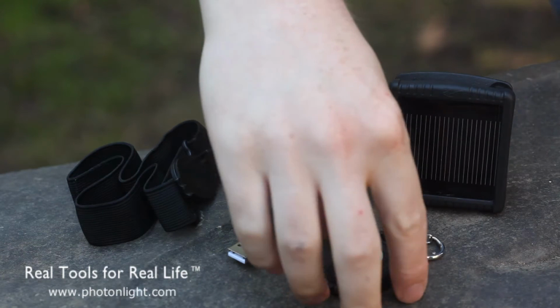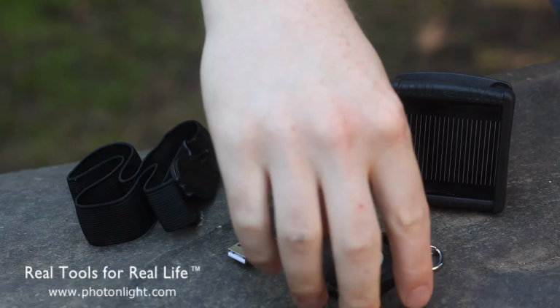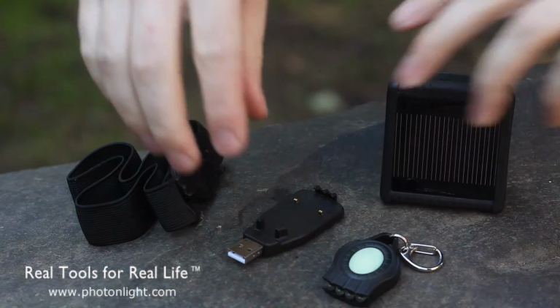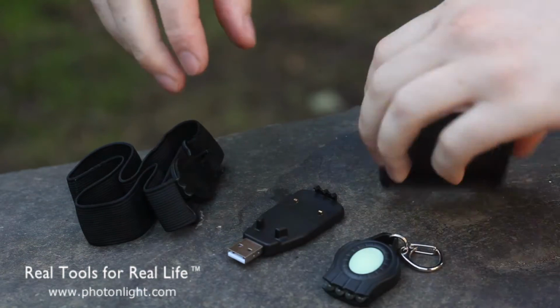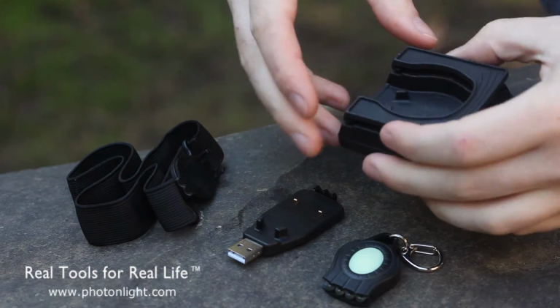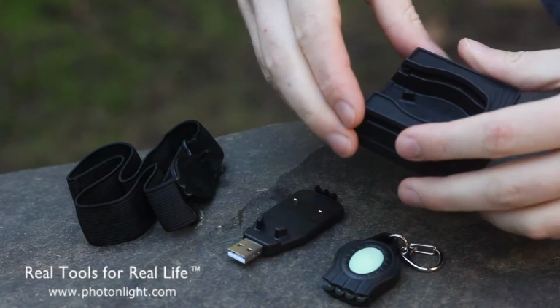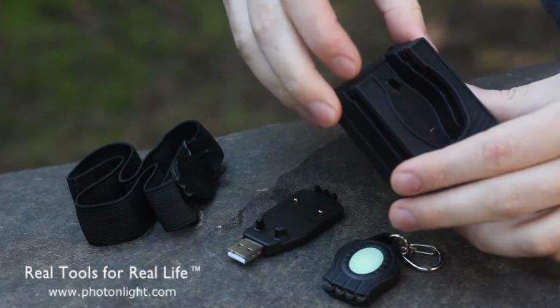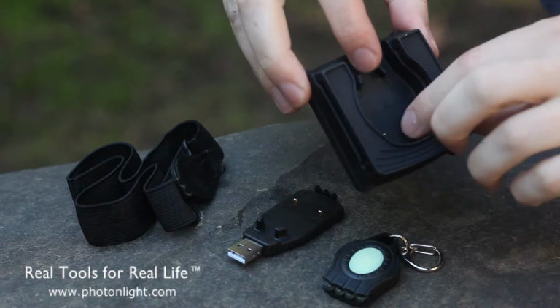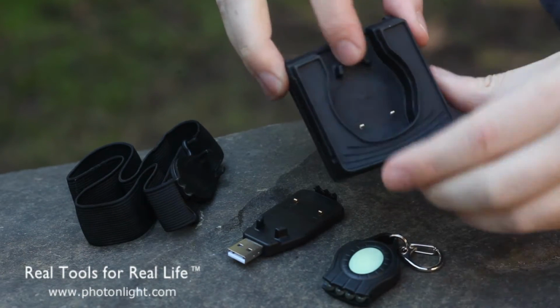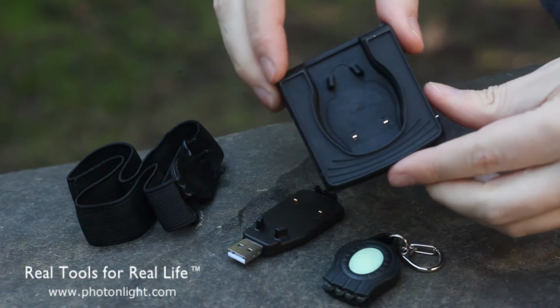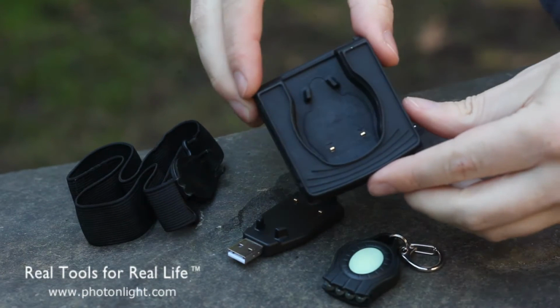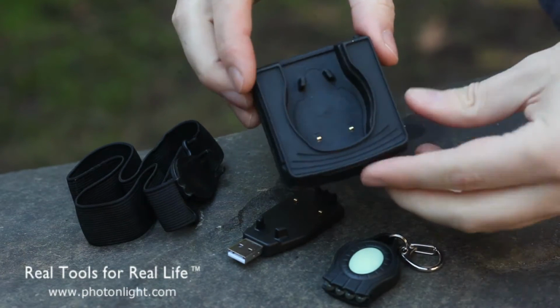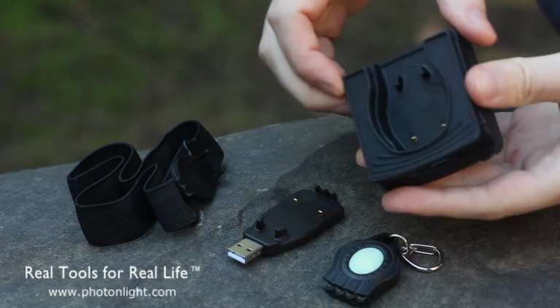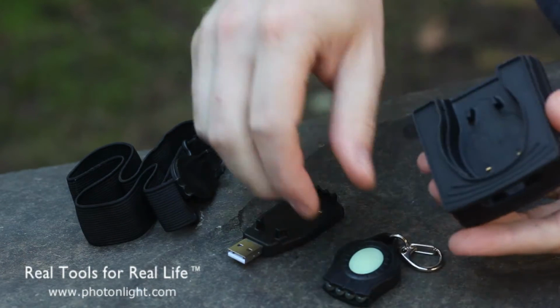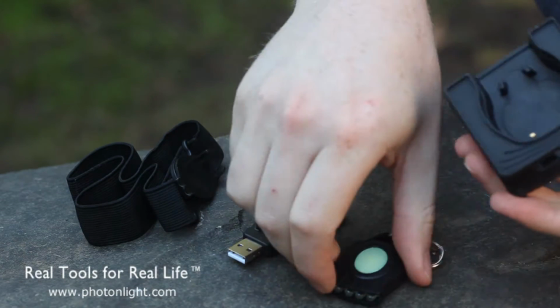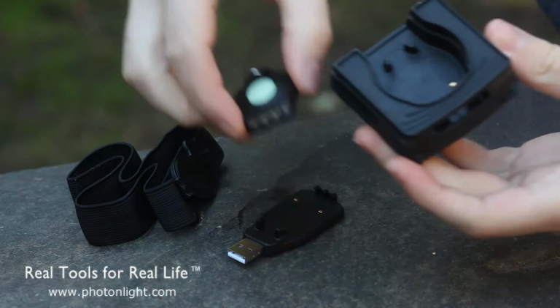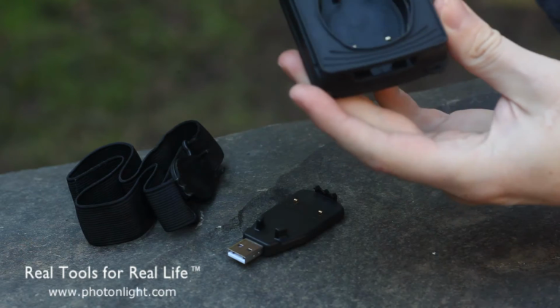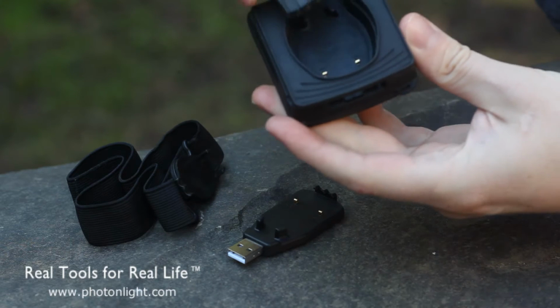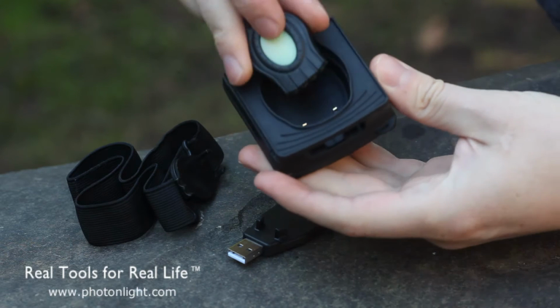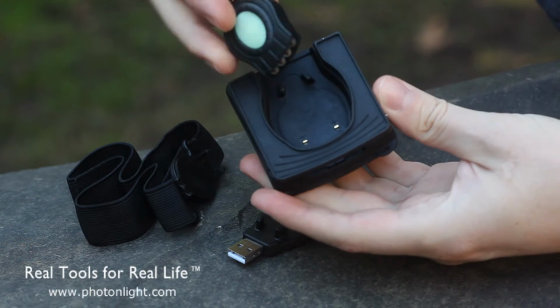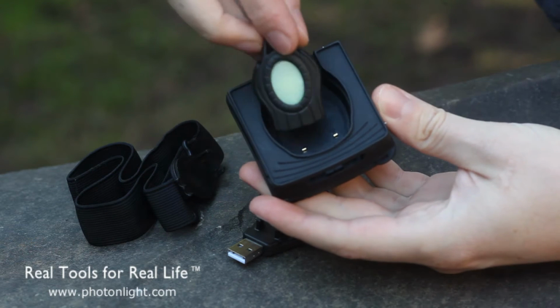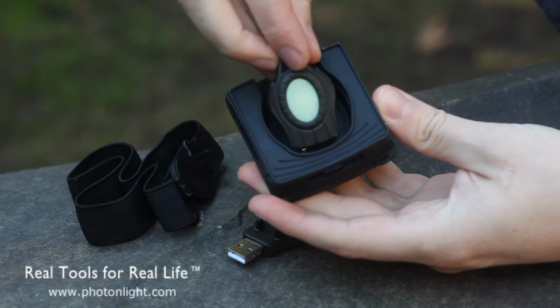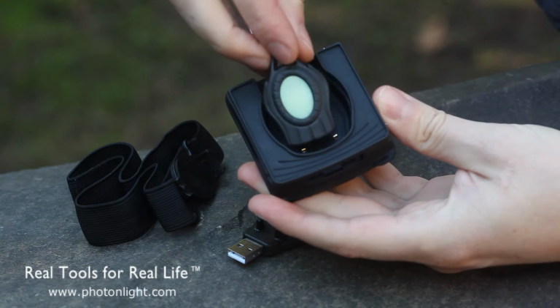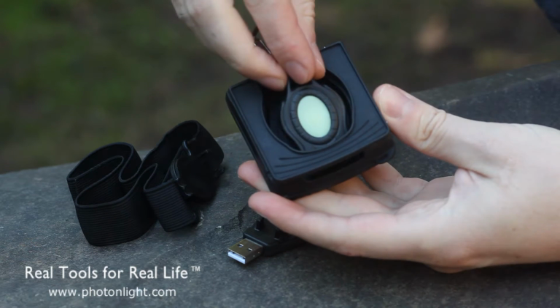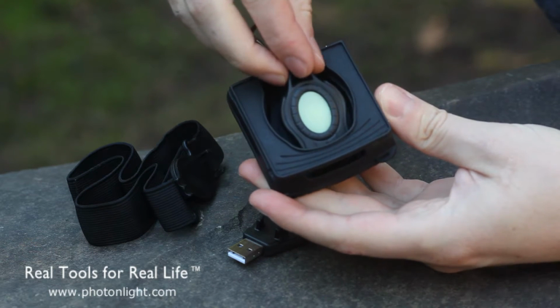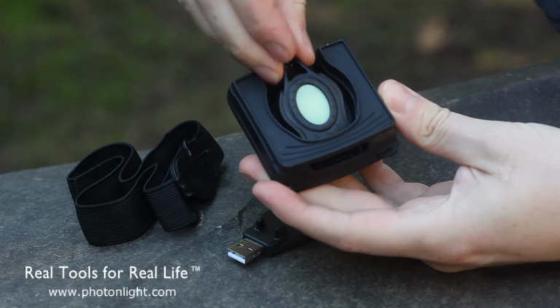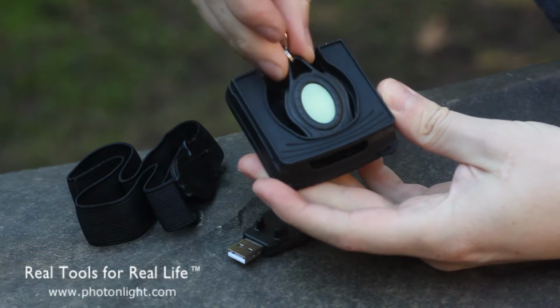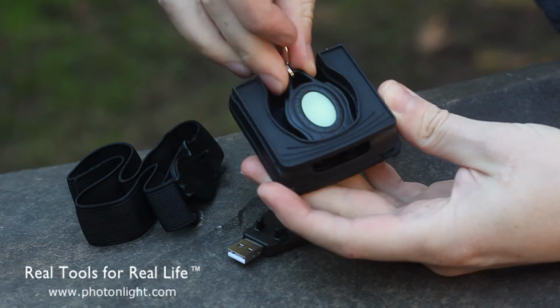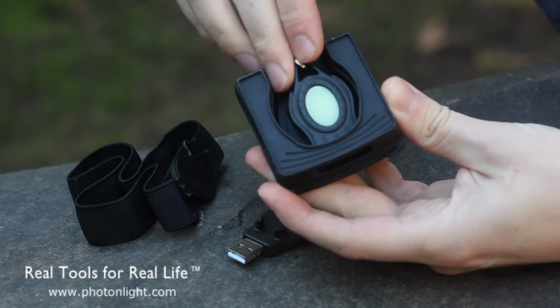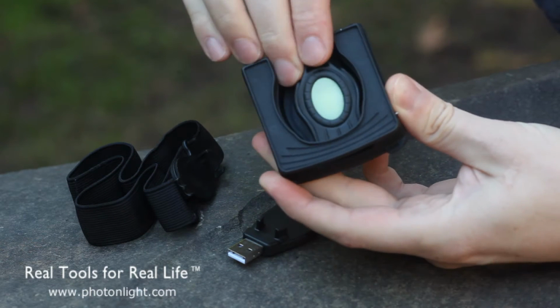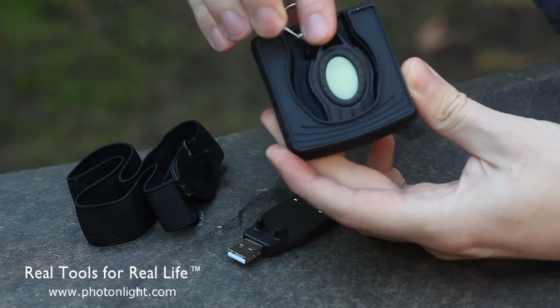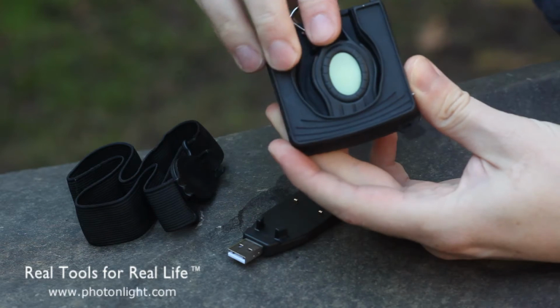Now, each of these chargers has a little clip in the back. You can simply clip your light in the front end first and then it snaps in the back.